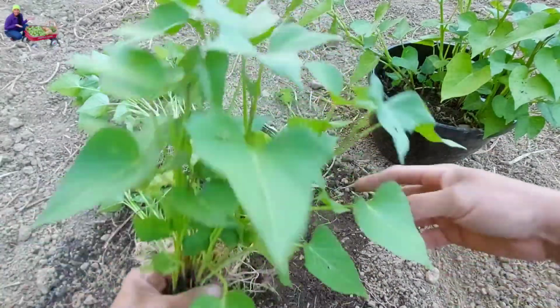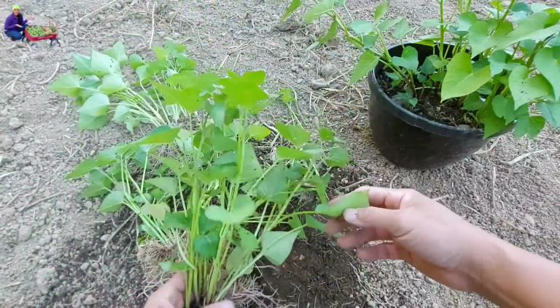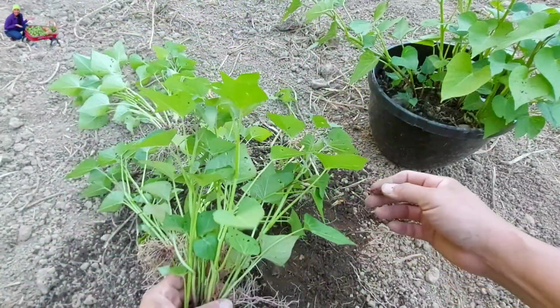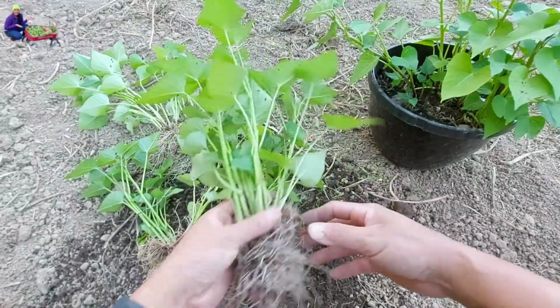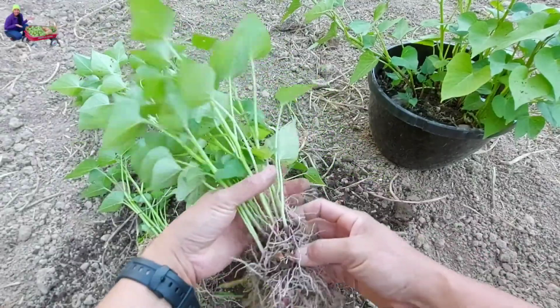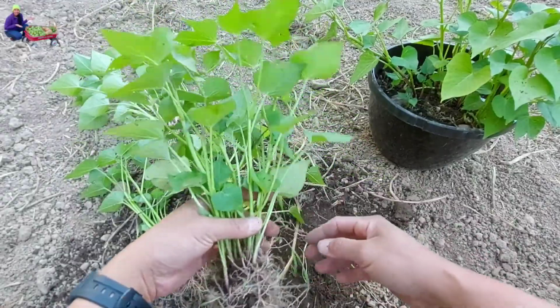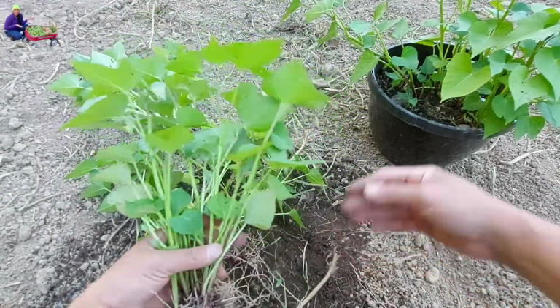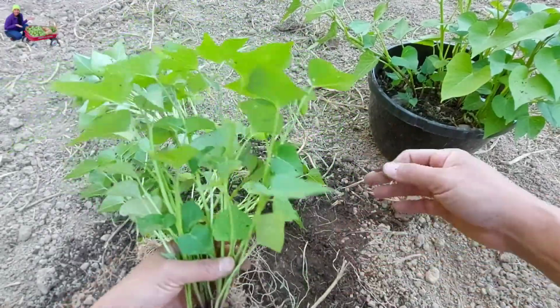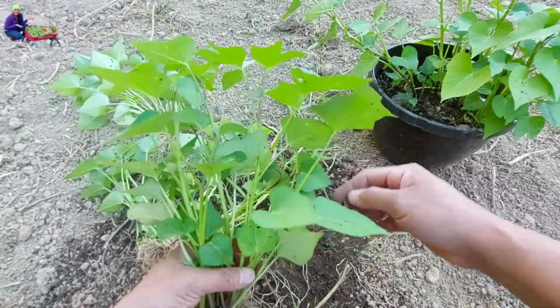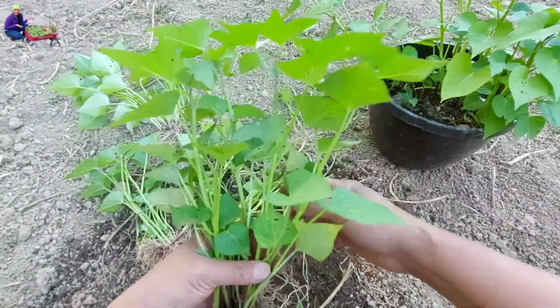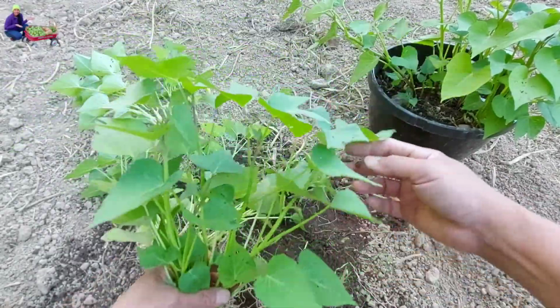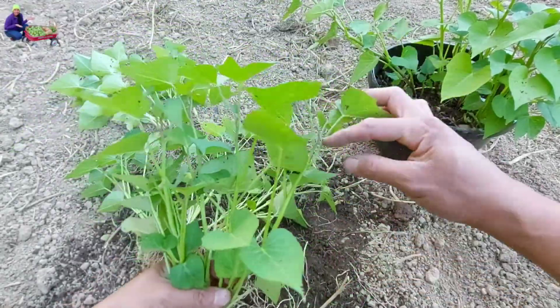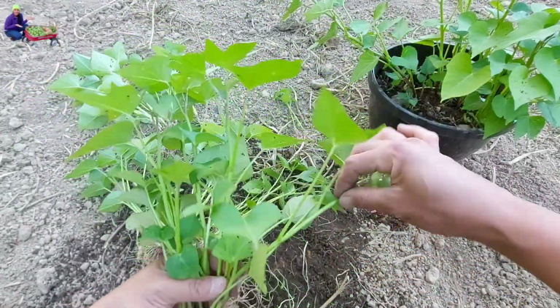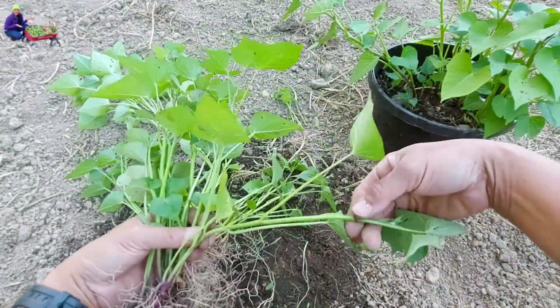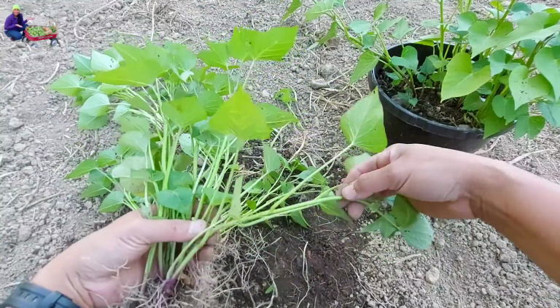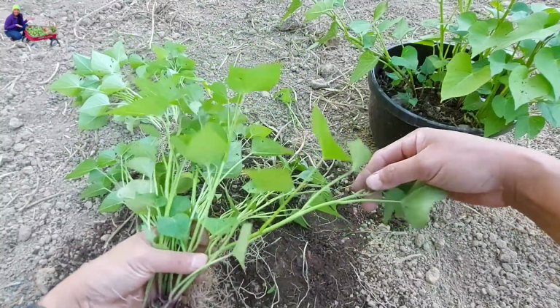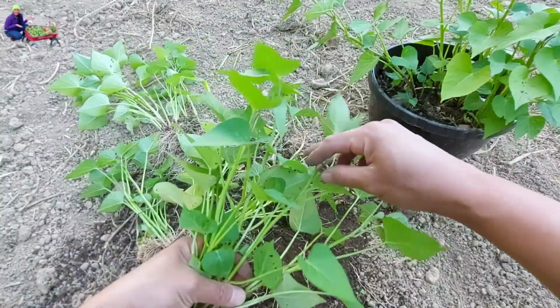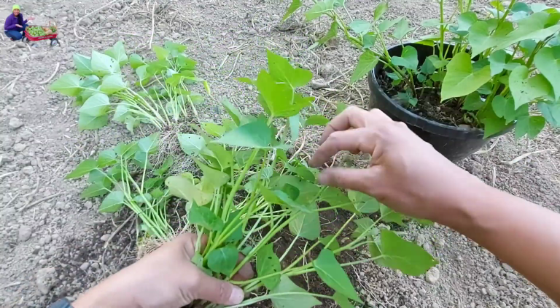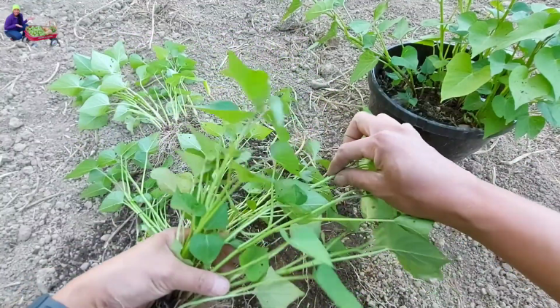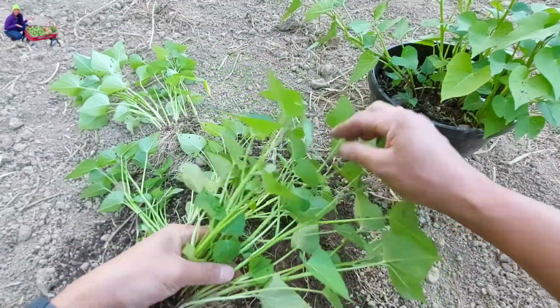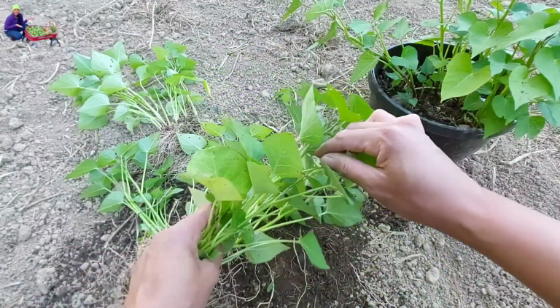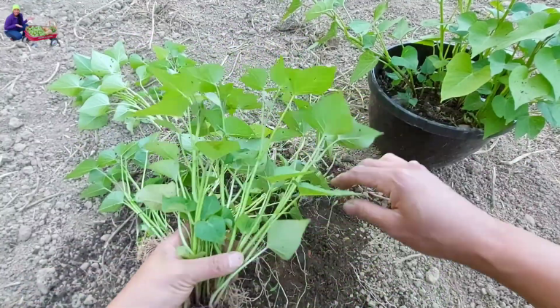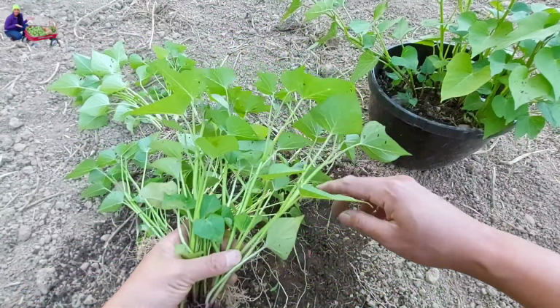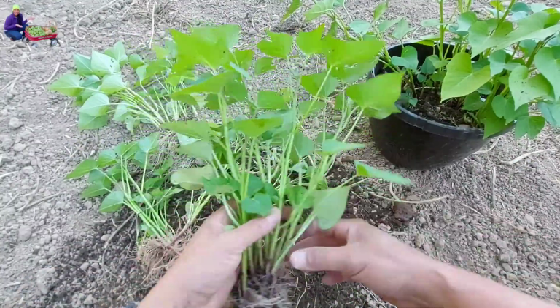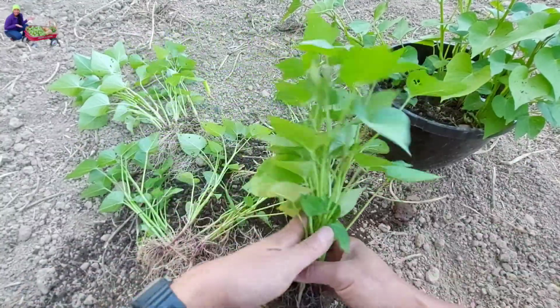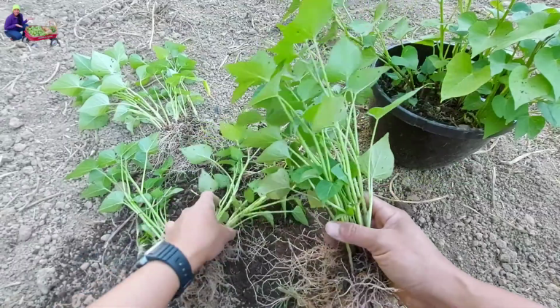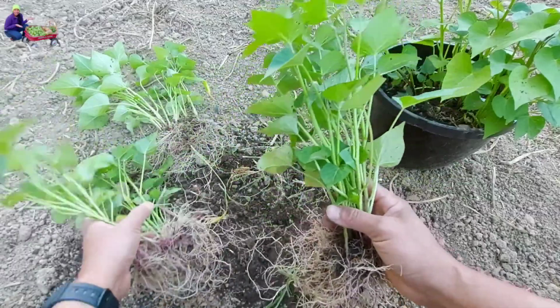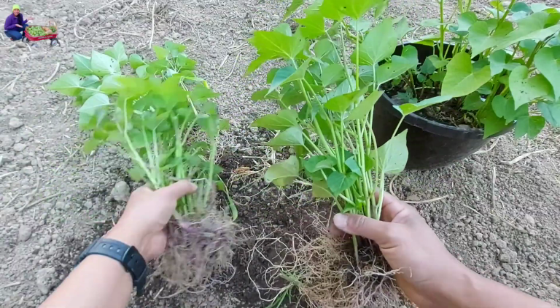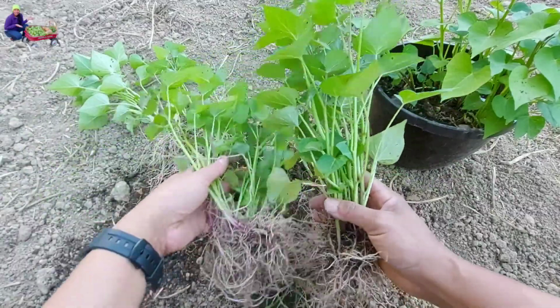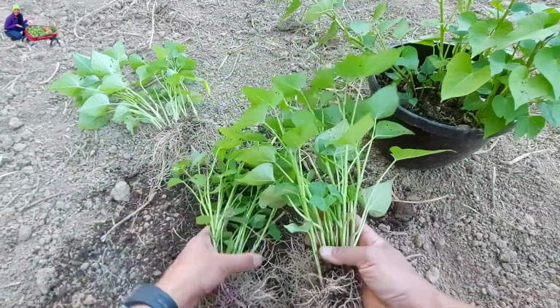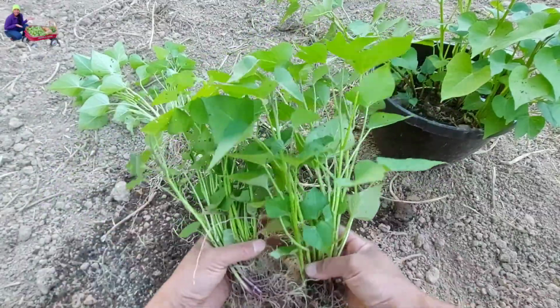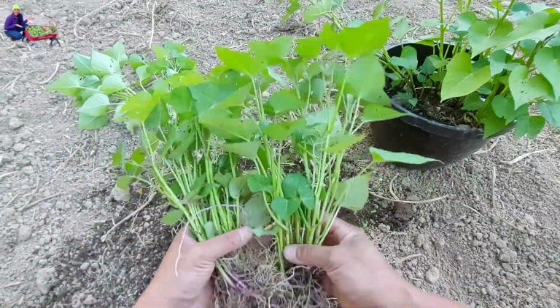If you don't want to plant the slips for sweet potato roots, you can eat the tops. They're really good — you can blanch them, put them in your soup, or mix them in your salad. It's really good for you.